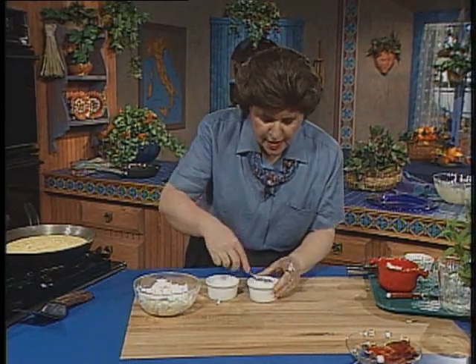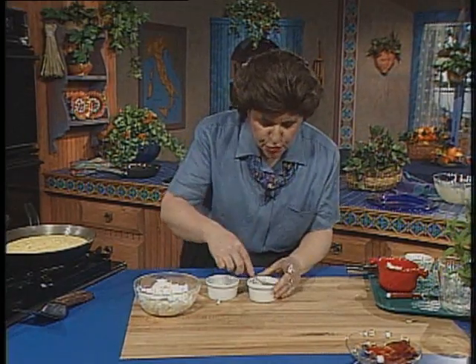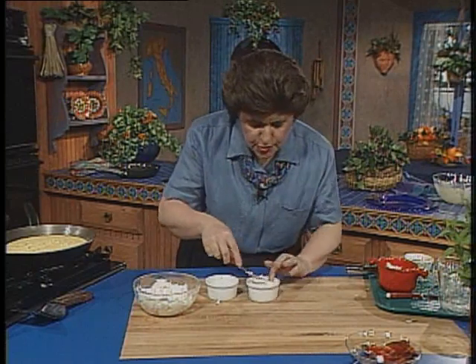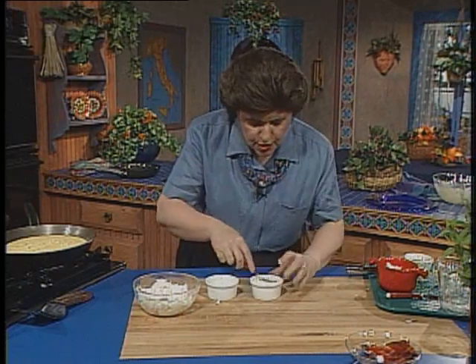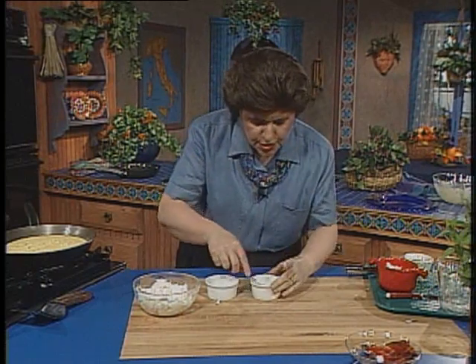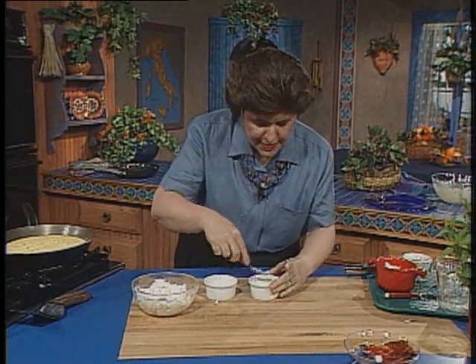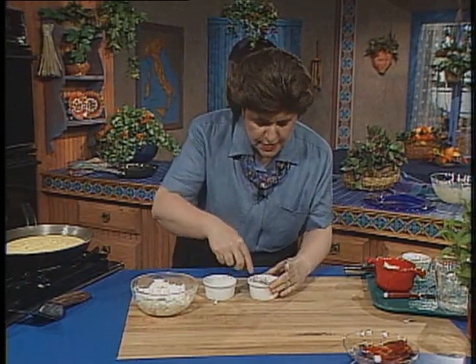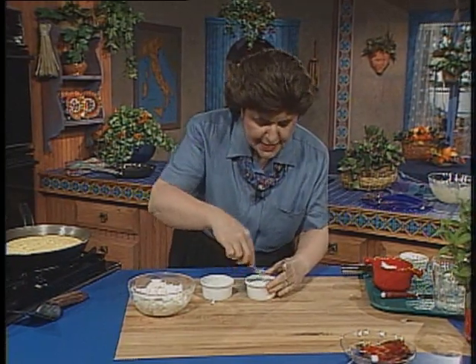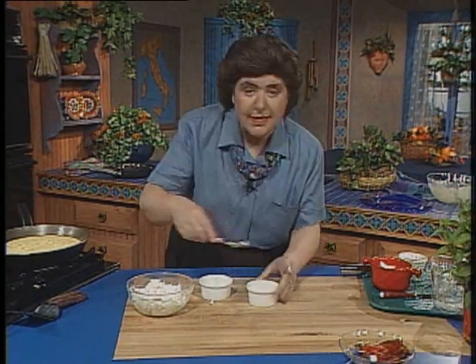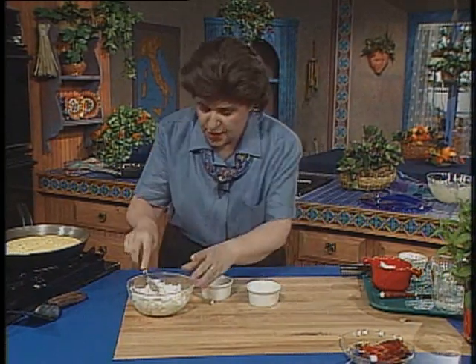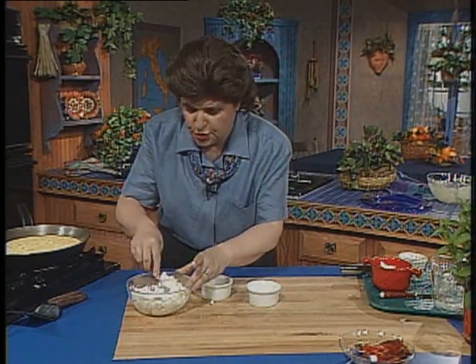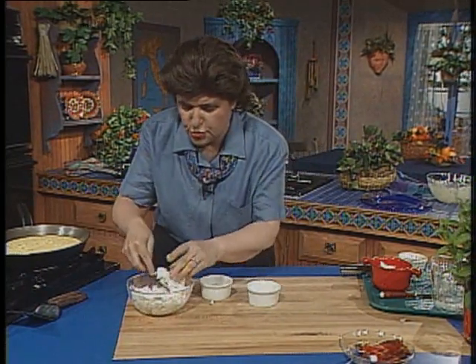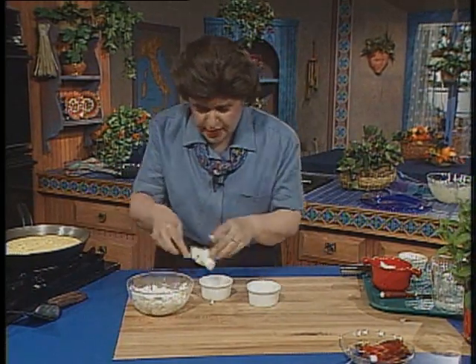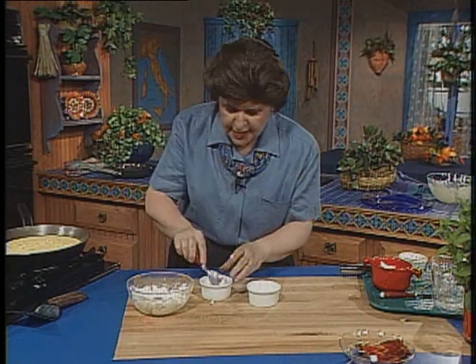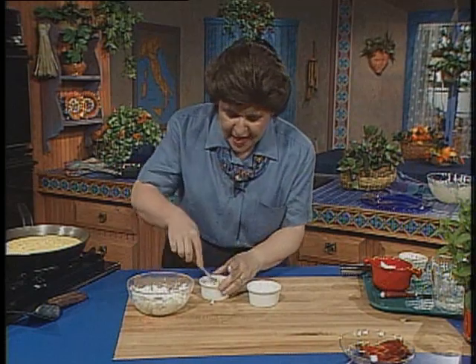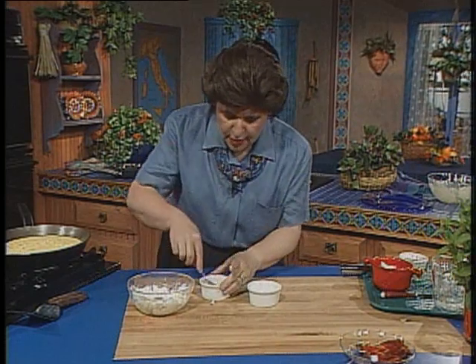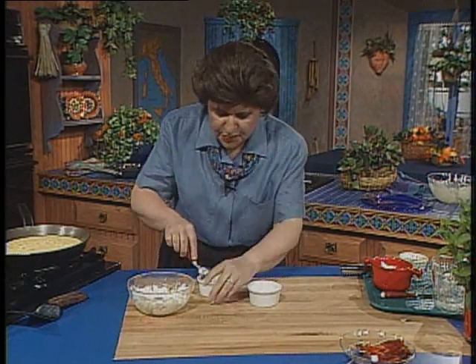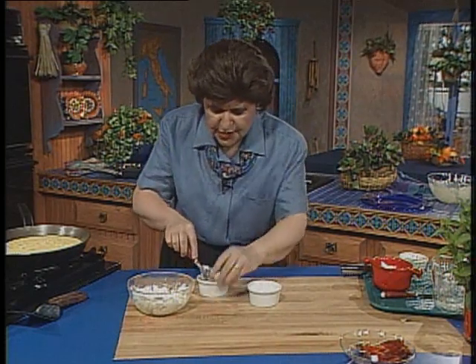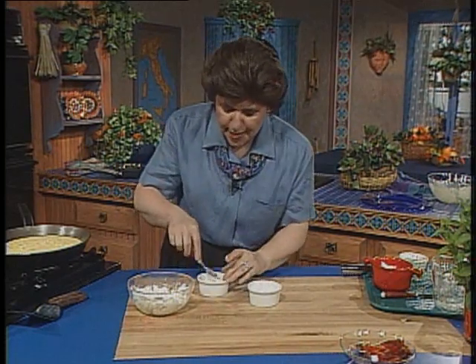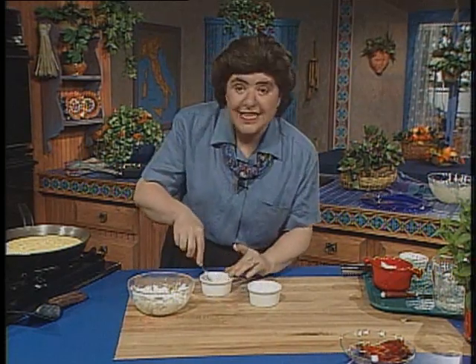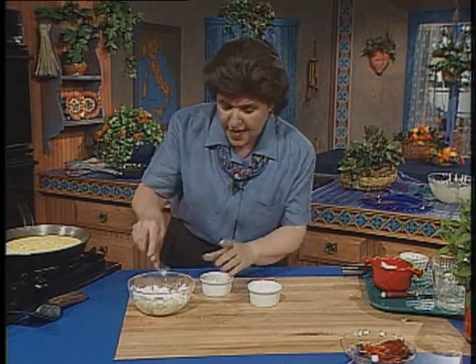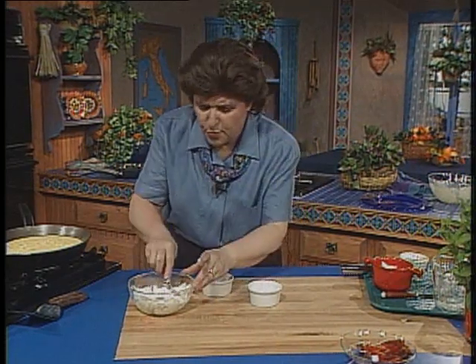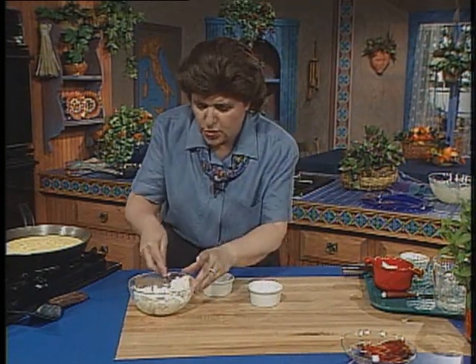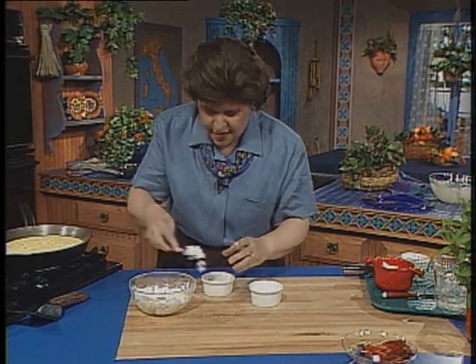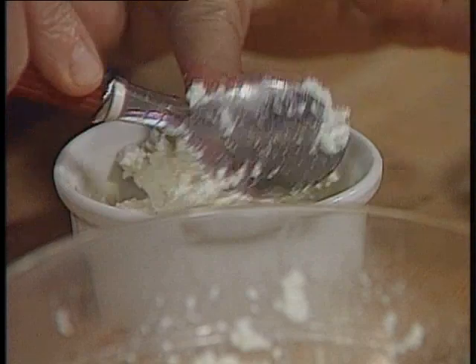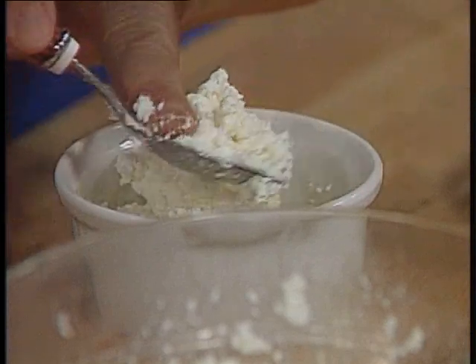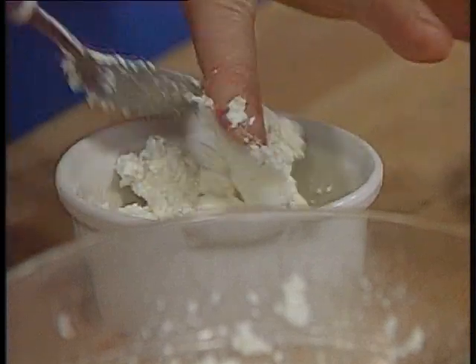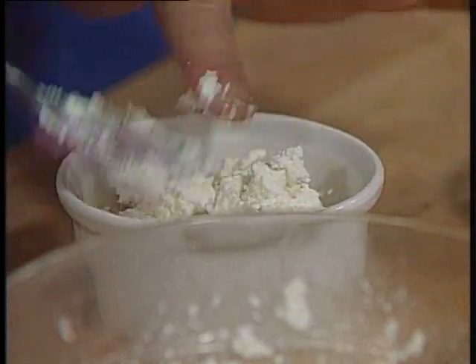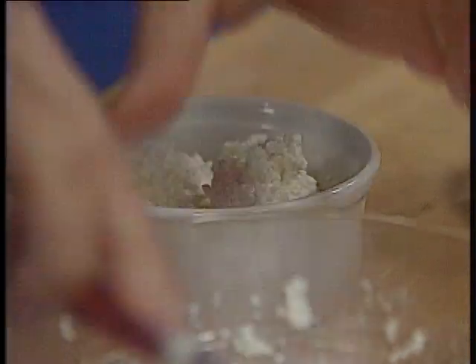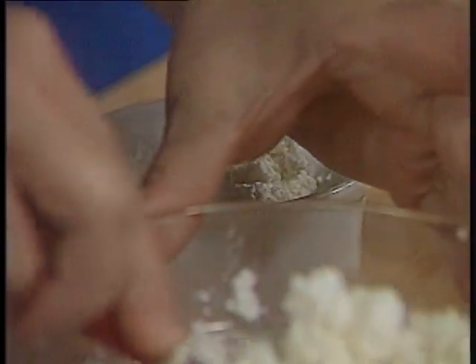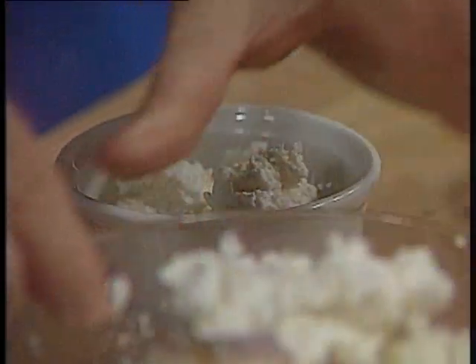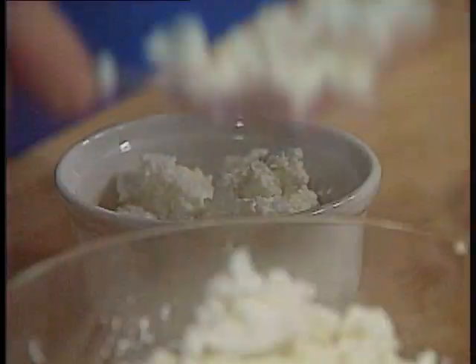And if you were using ricotta cheese that was not as solid as this, what you could do is add a piece of plastic wrap to the inside of the mold, and then put the cheese inside of that, and that will help you to unmold it.